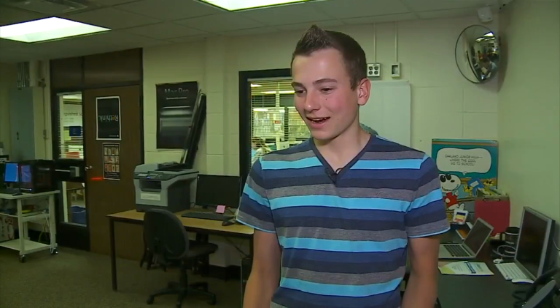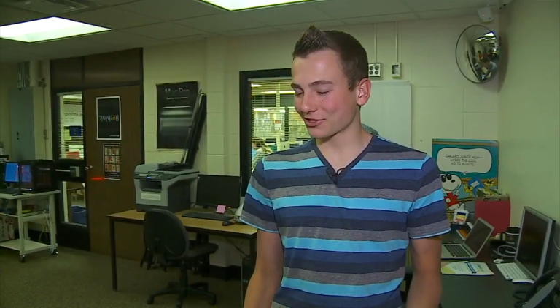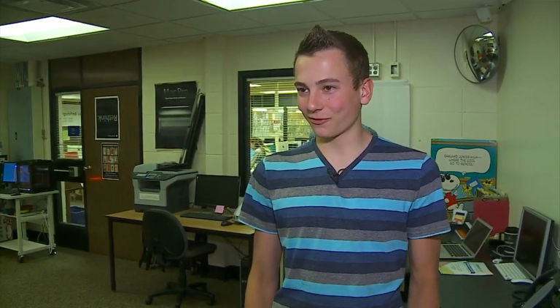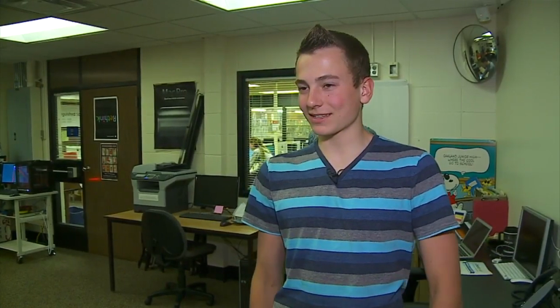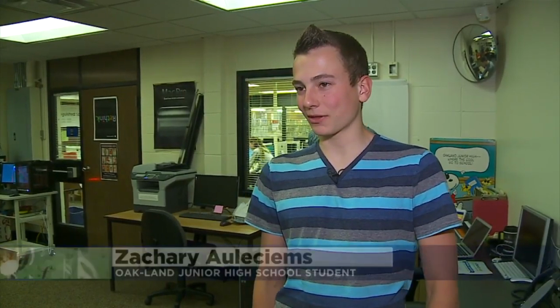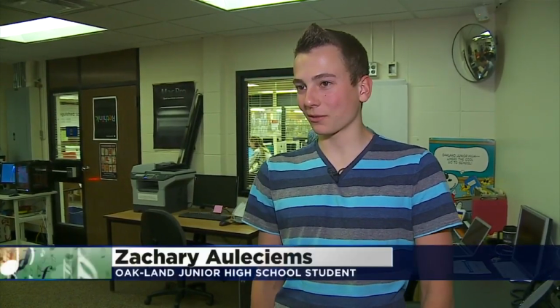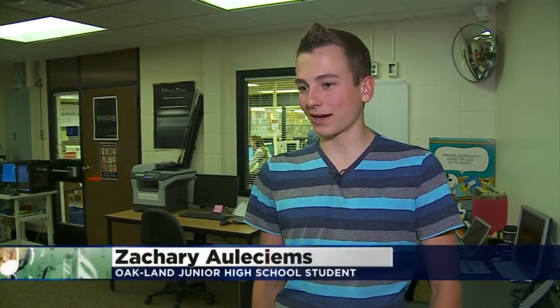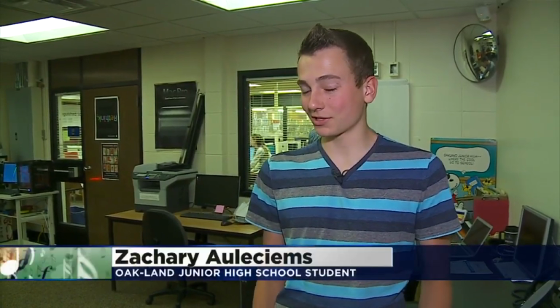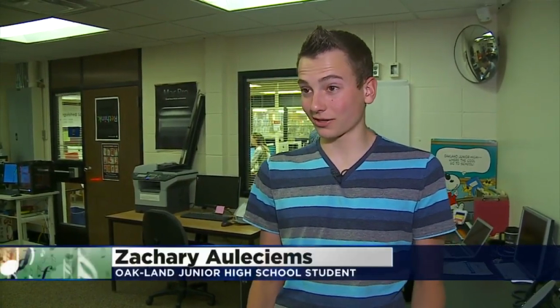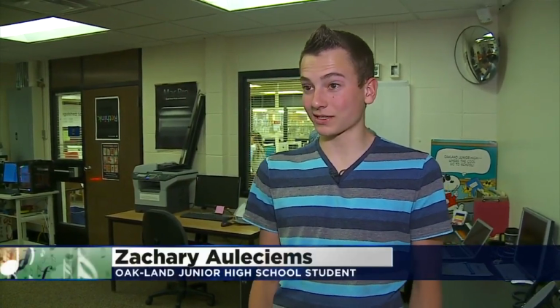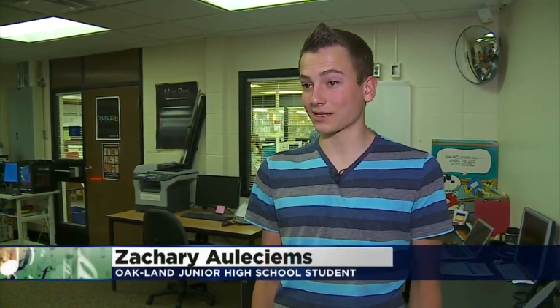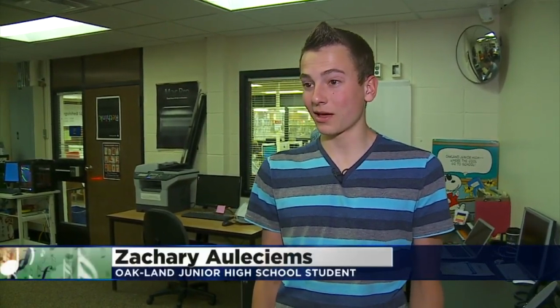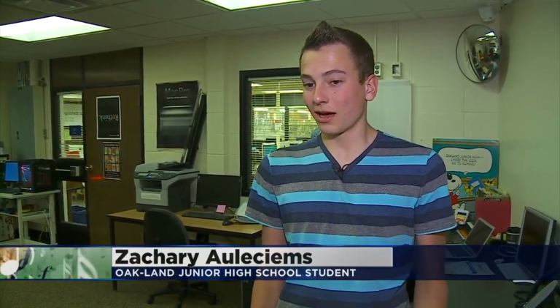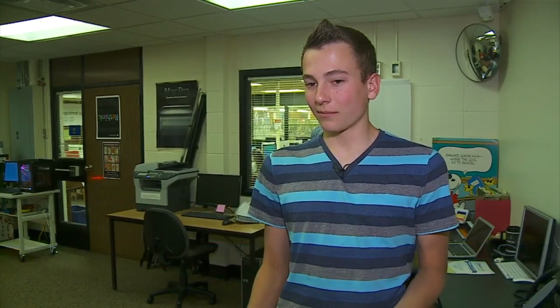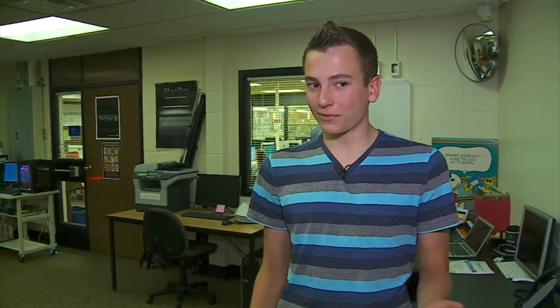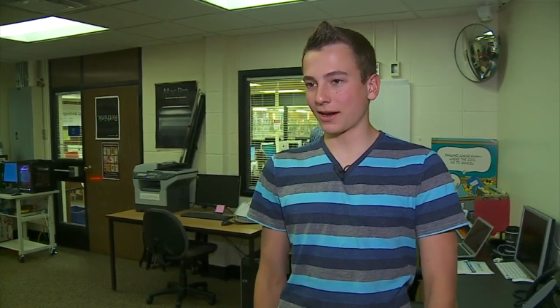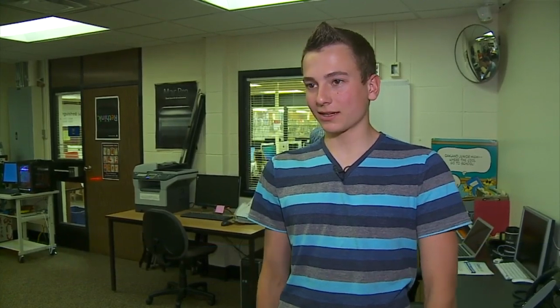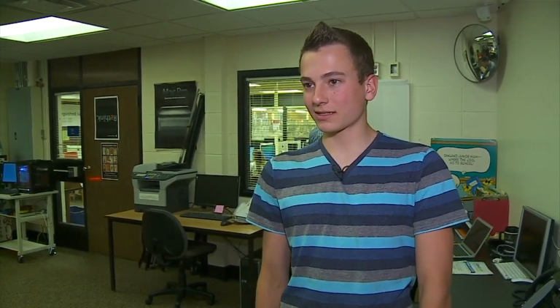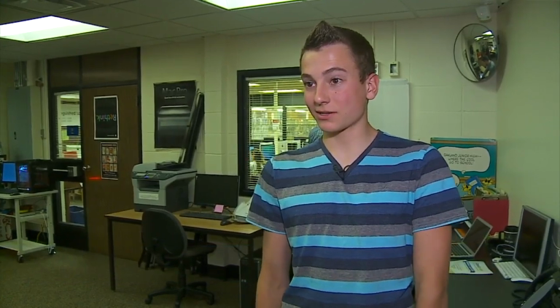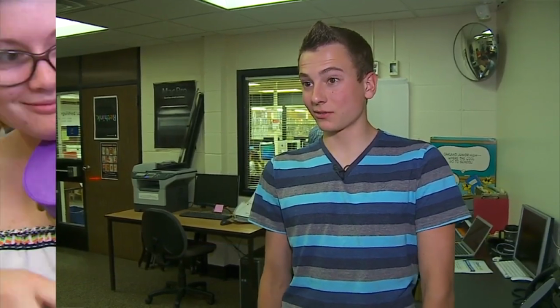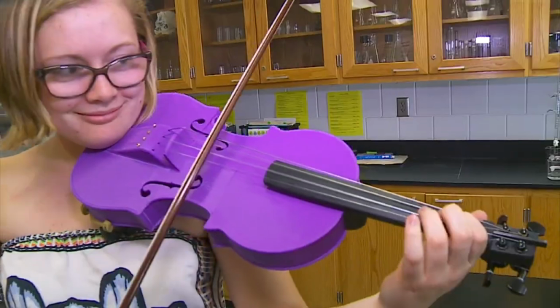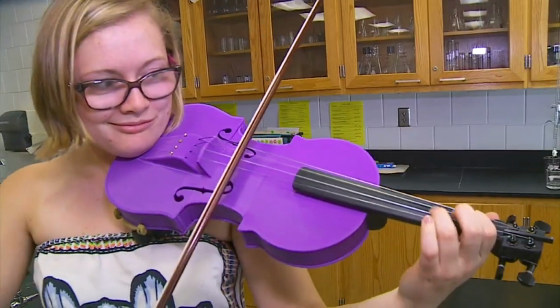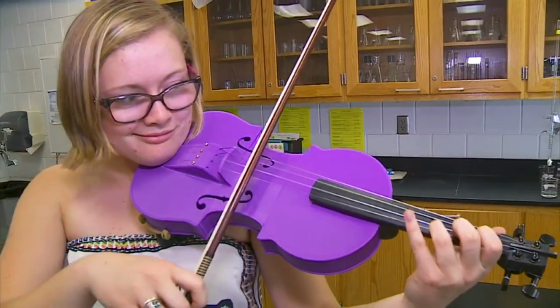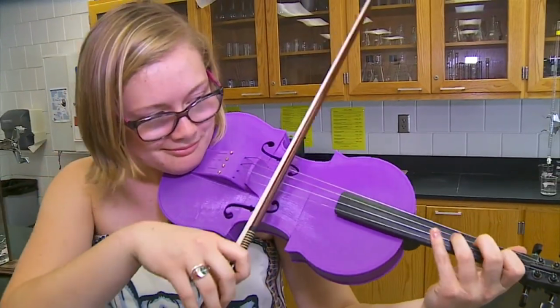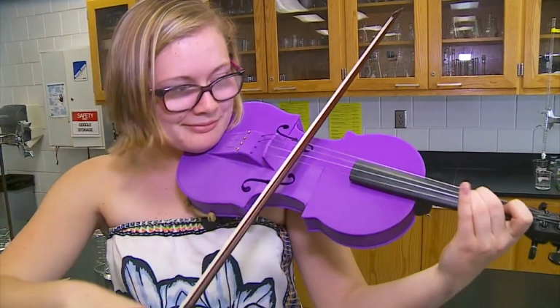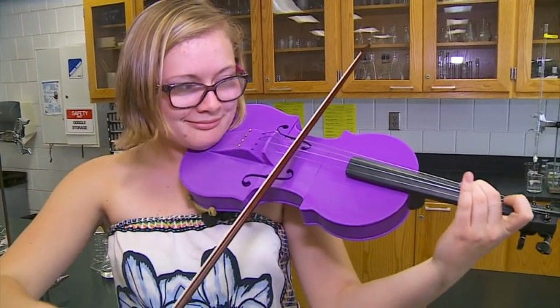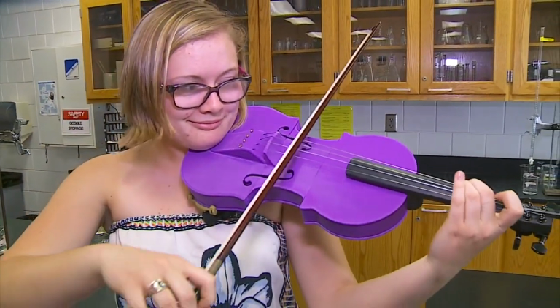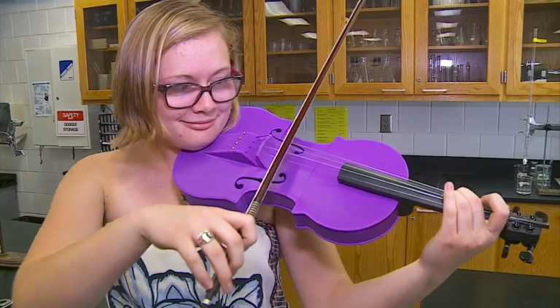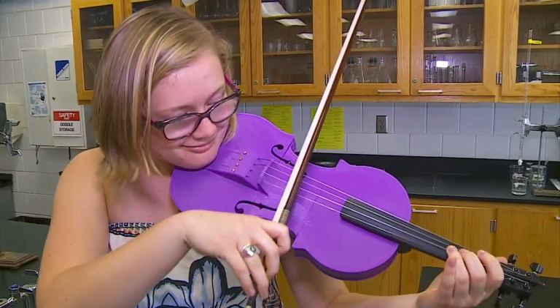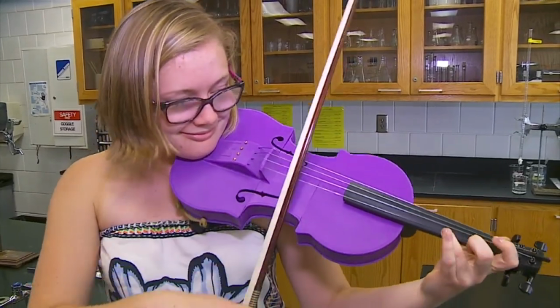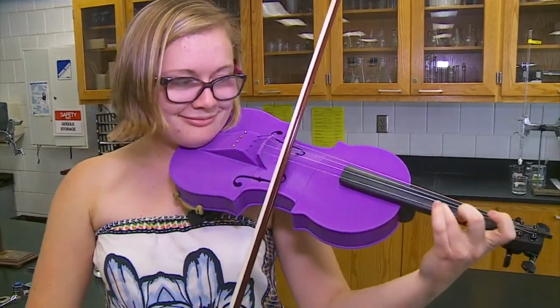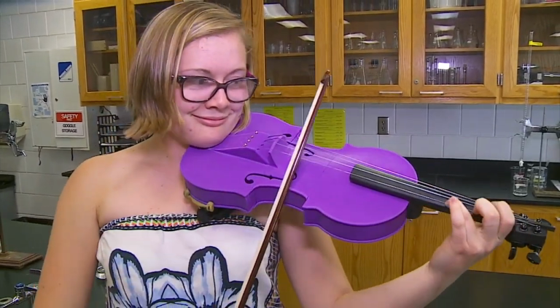I was so fascinated about how they work, and I was just hooked the first time I saw them. I've been creating things since semester two. And the coolest creation so far — the violin.